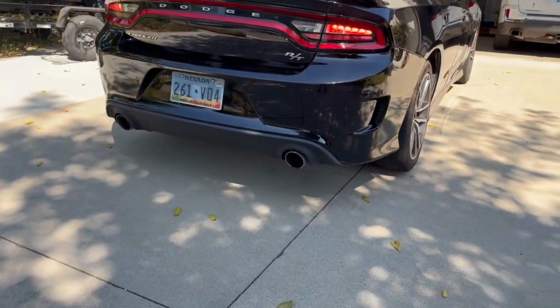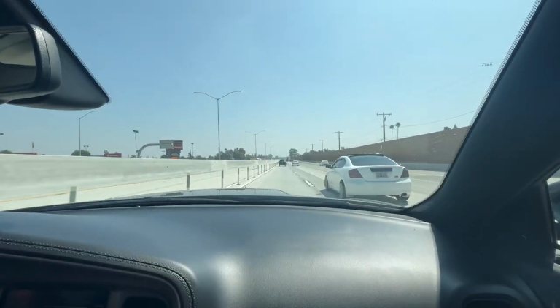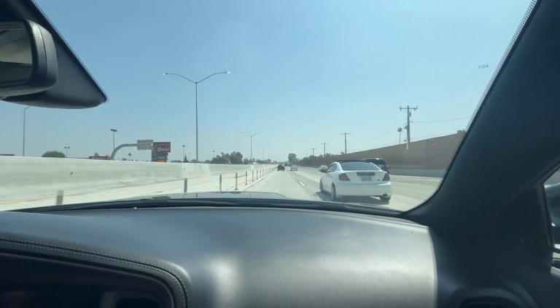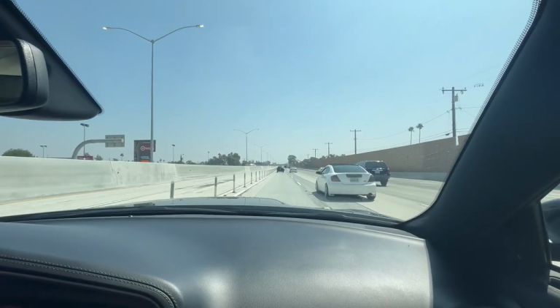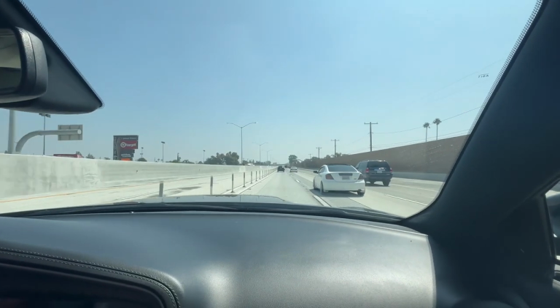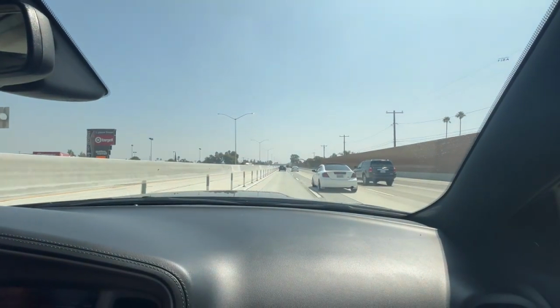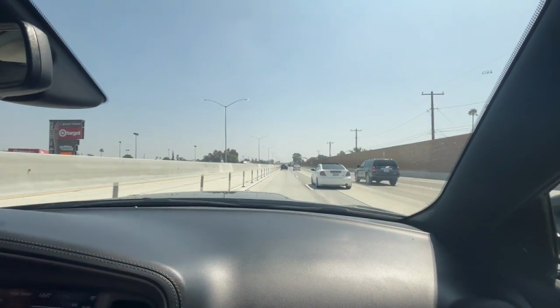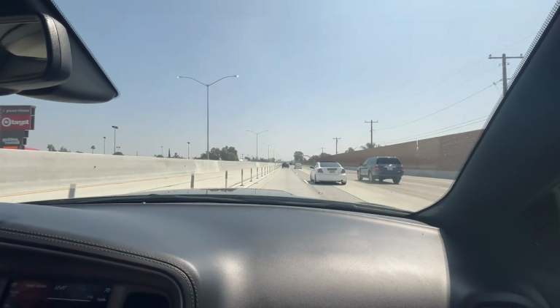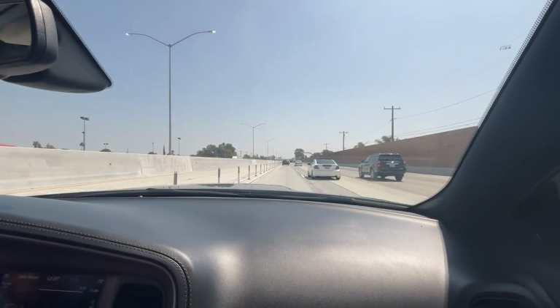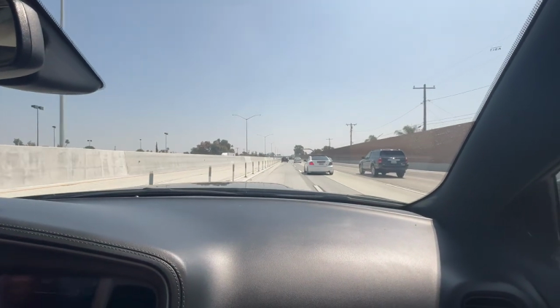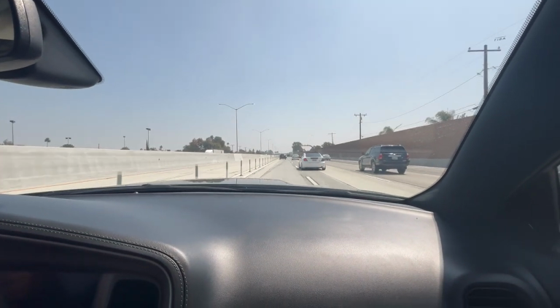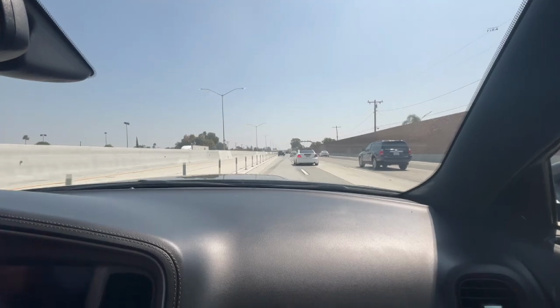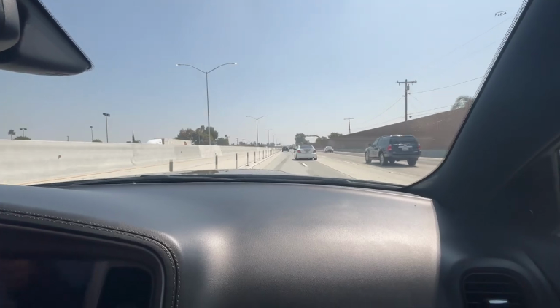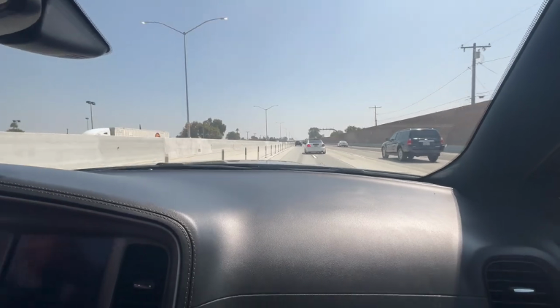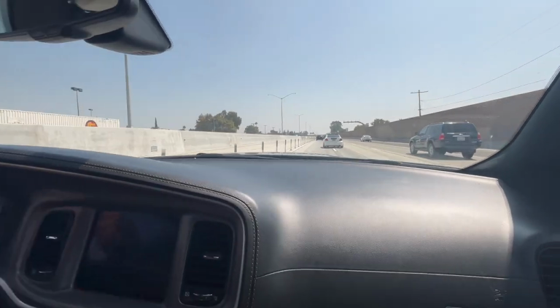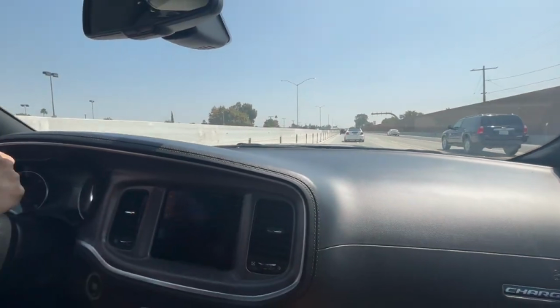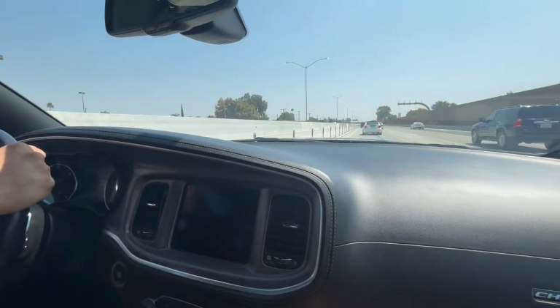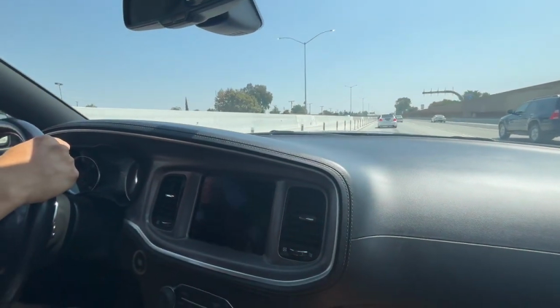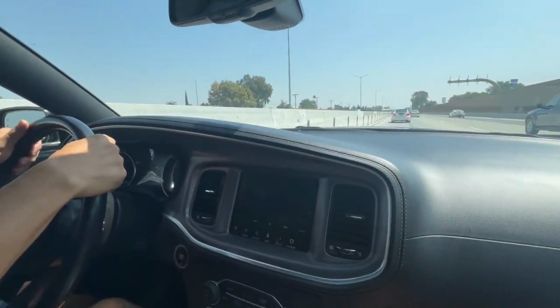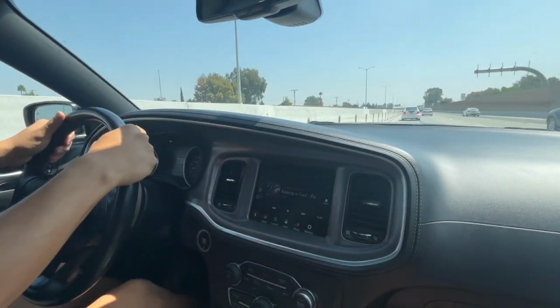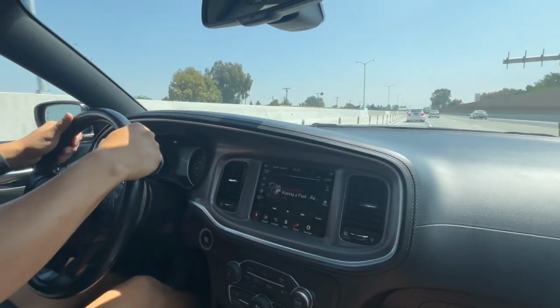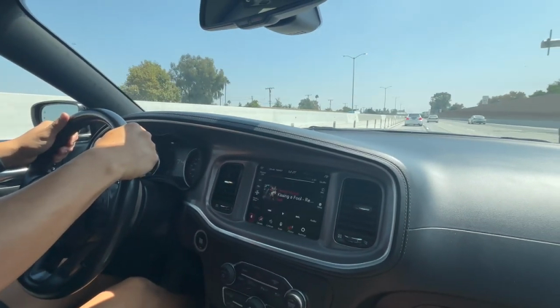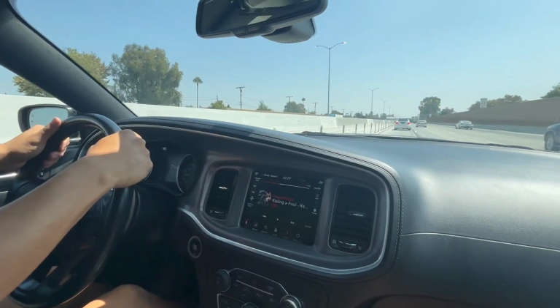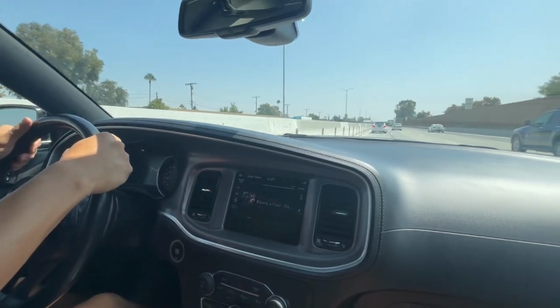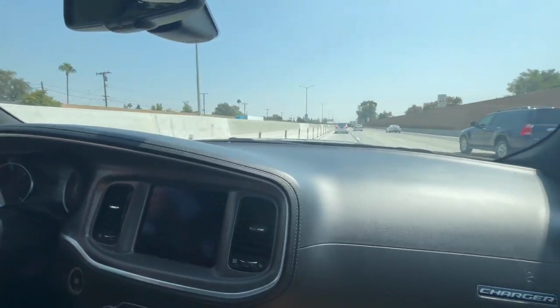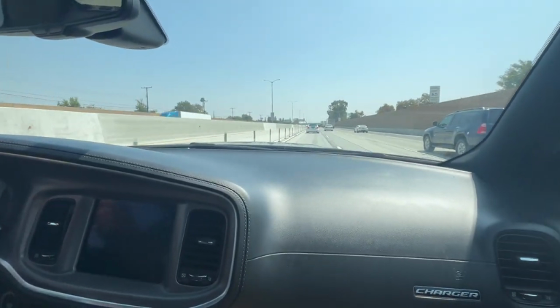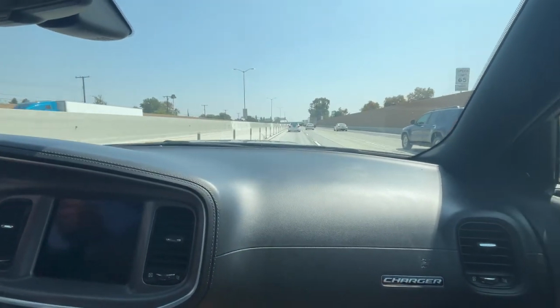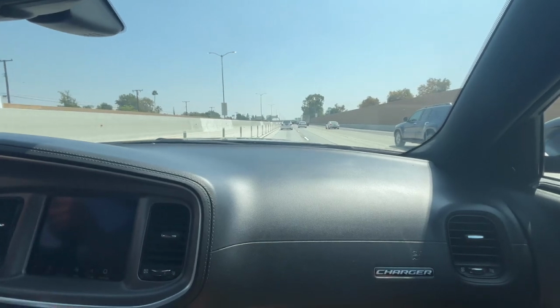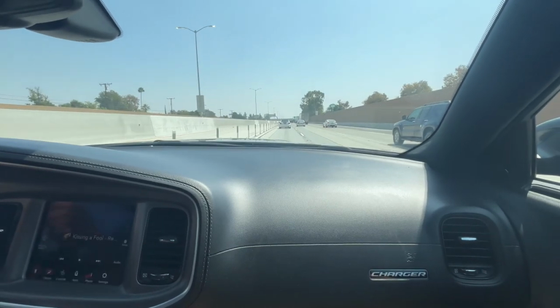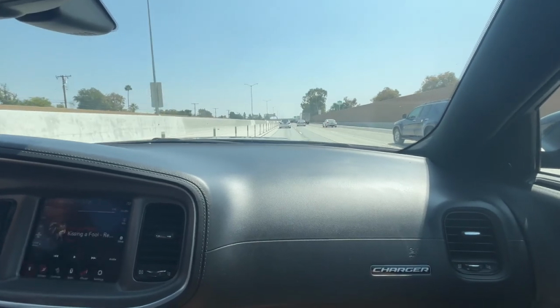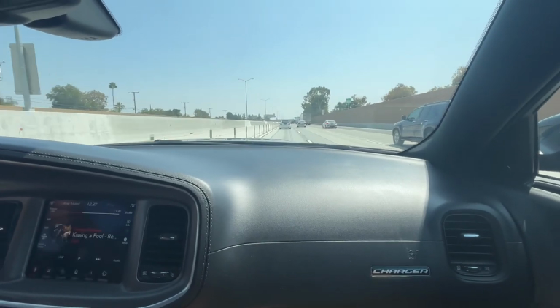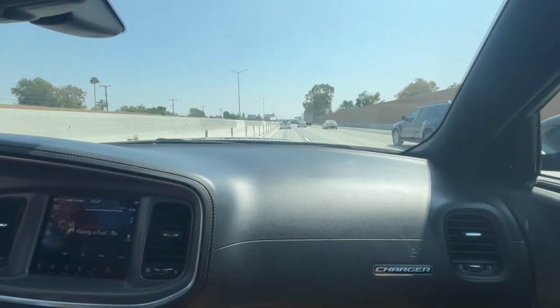So we're on the freeway right now and this car is going smooth — we're going 75 and it's still going really smooth.